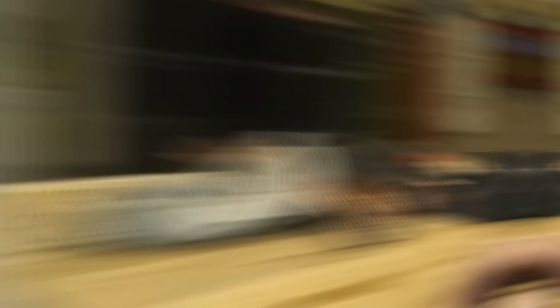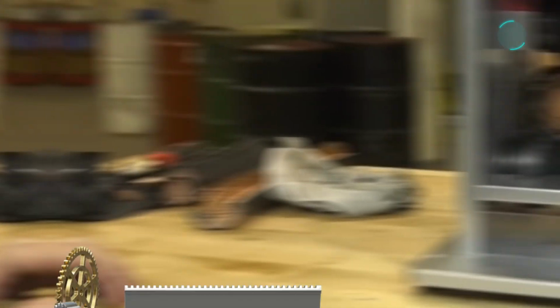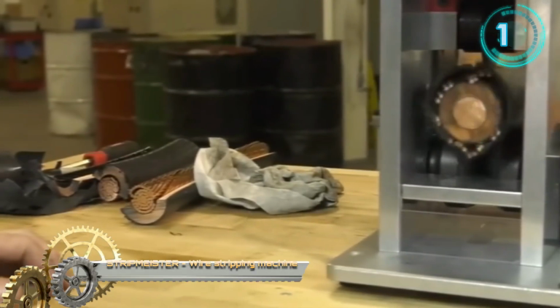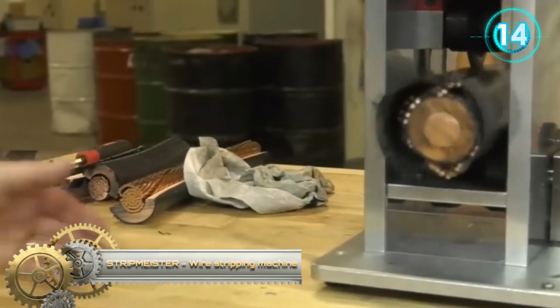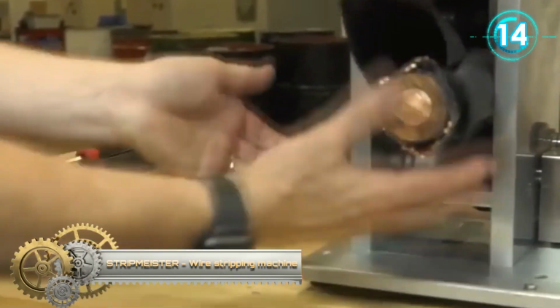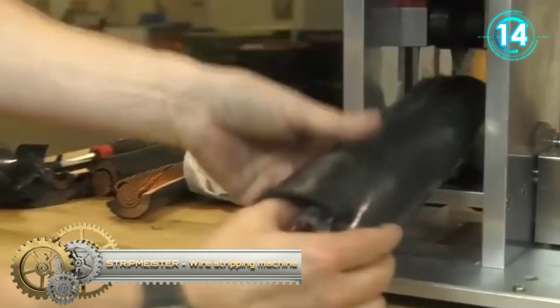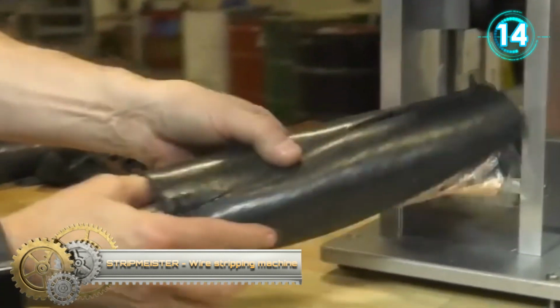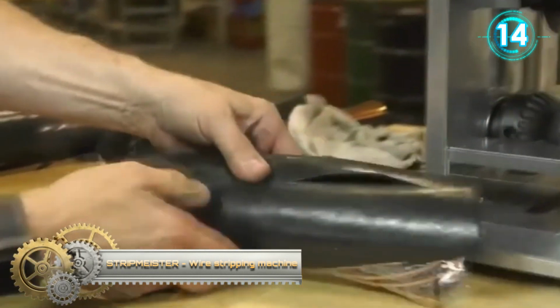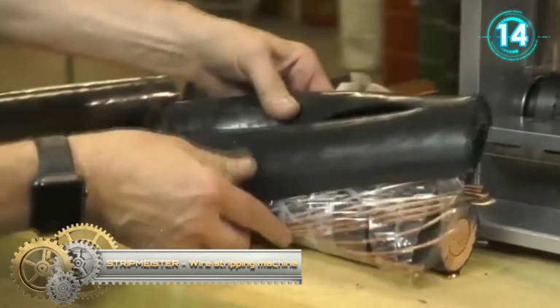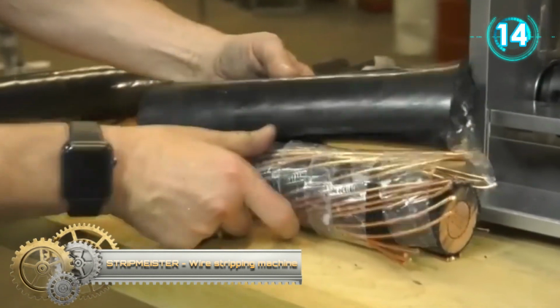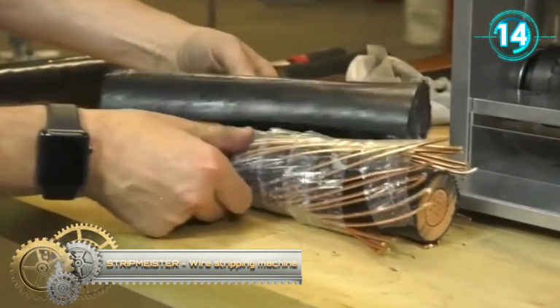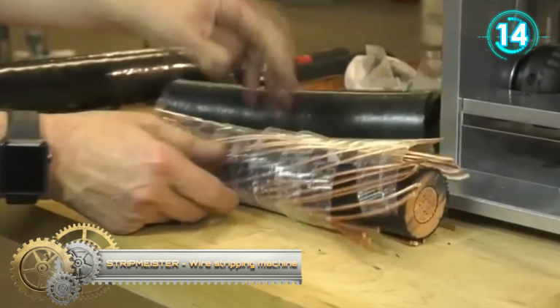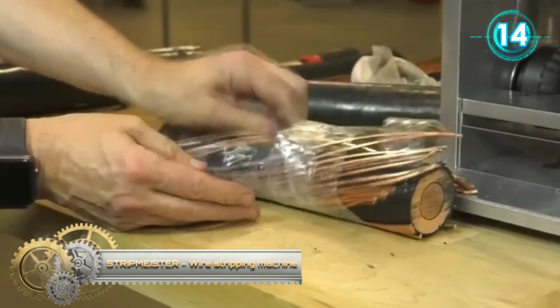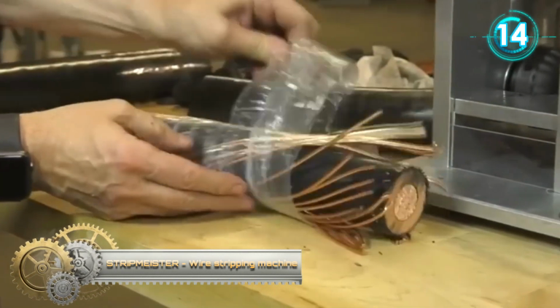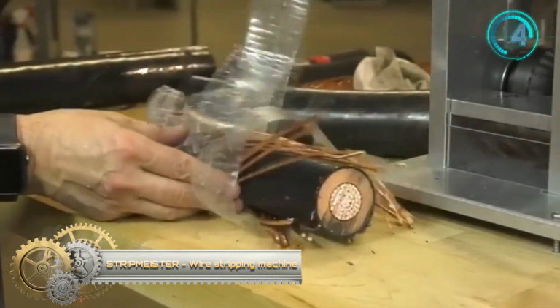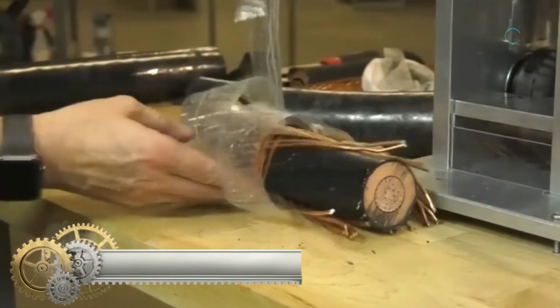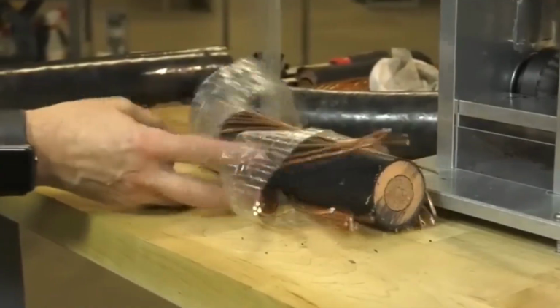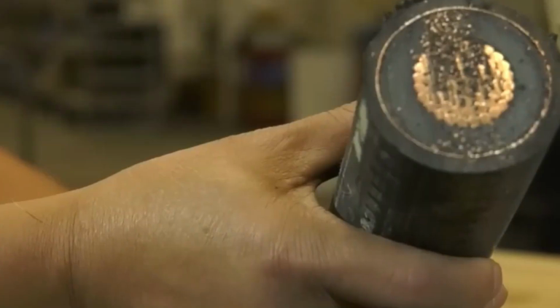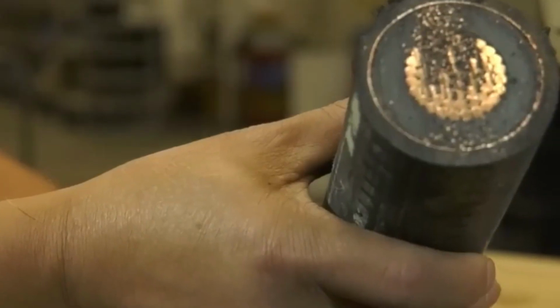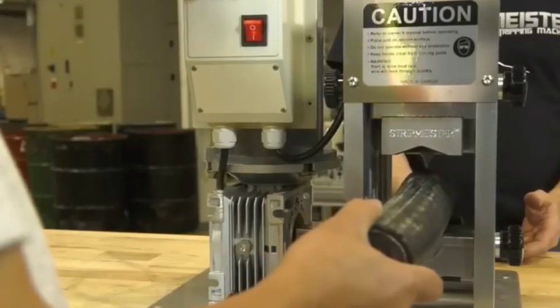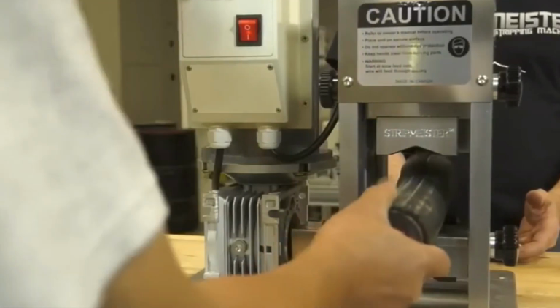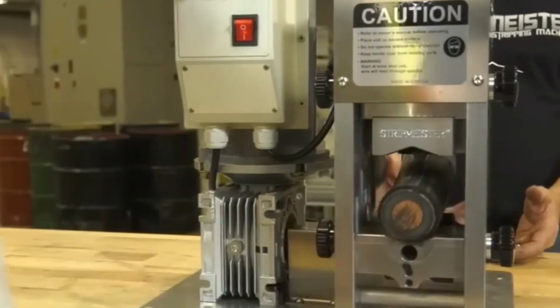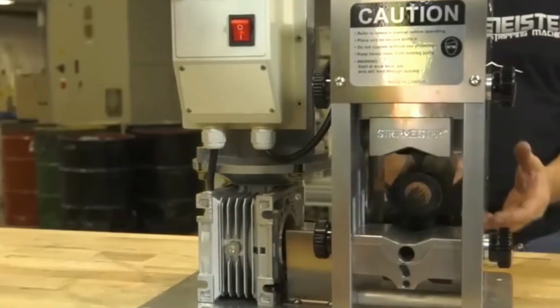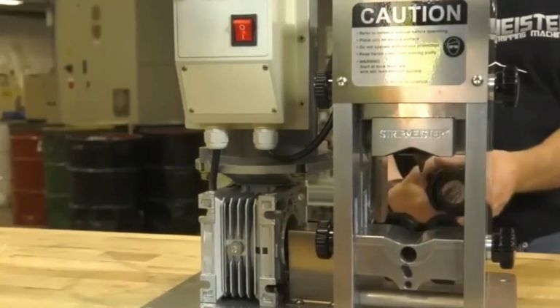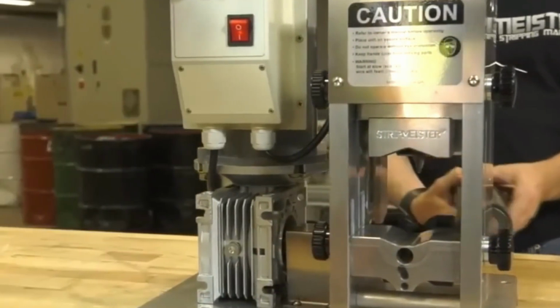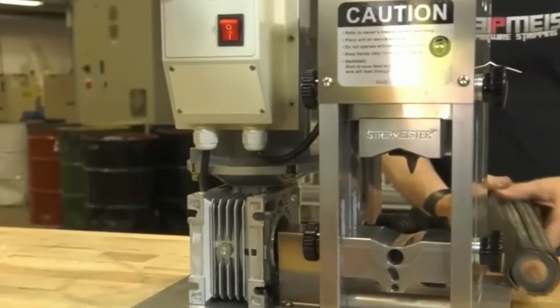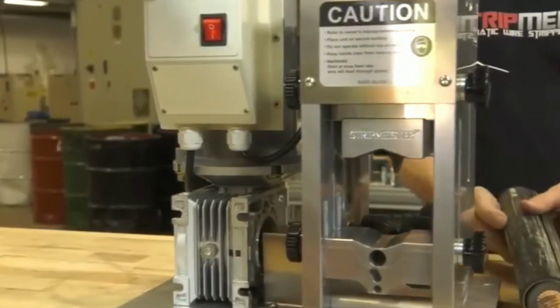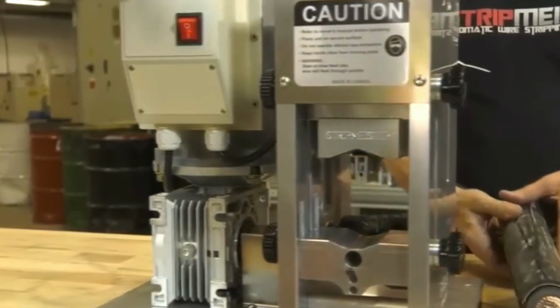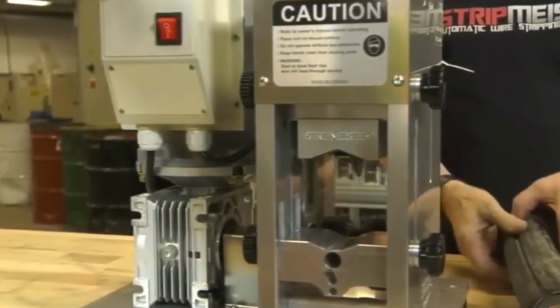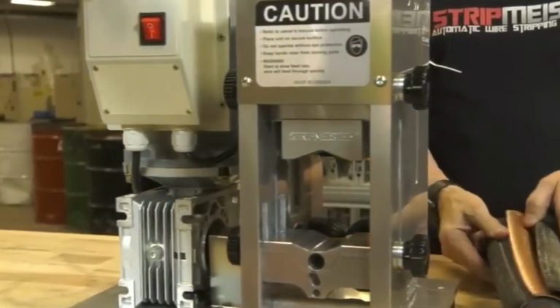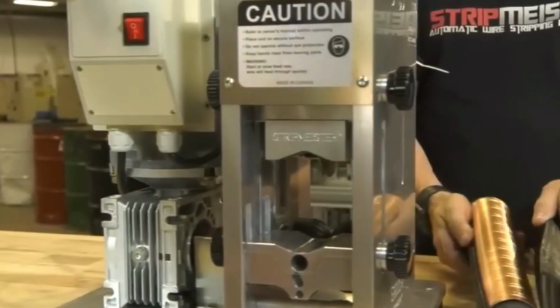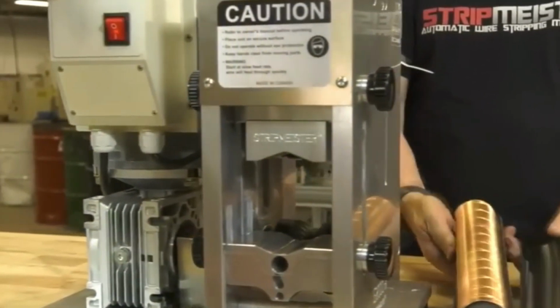This industrial-grade automatic wire stripper offers quick, reliable, safe, and speed-controlled wire stripping. The spiral groove feeder technology ensures precise cuts even on twisted or stranded wire.